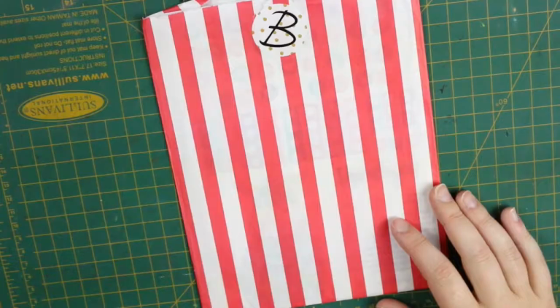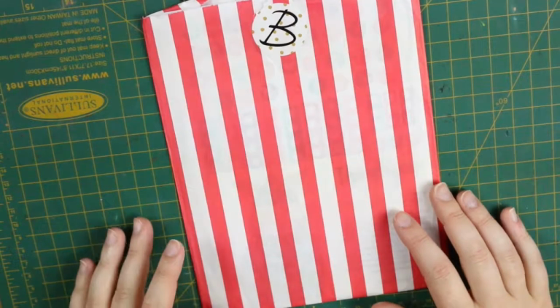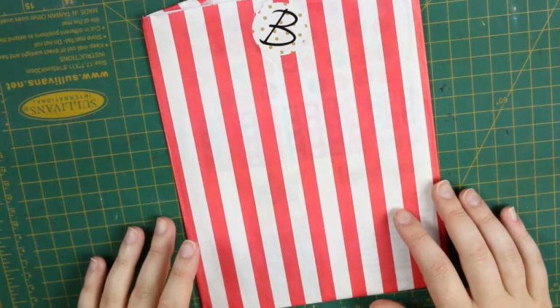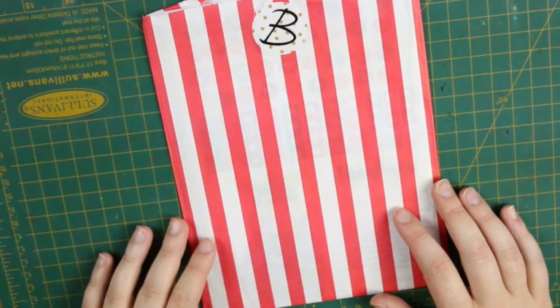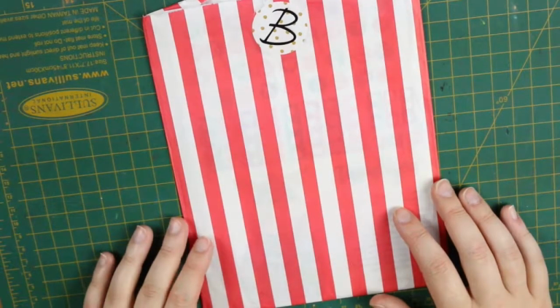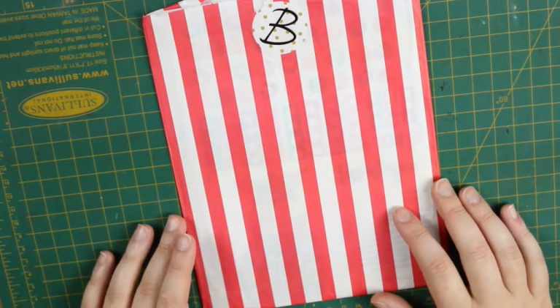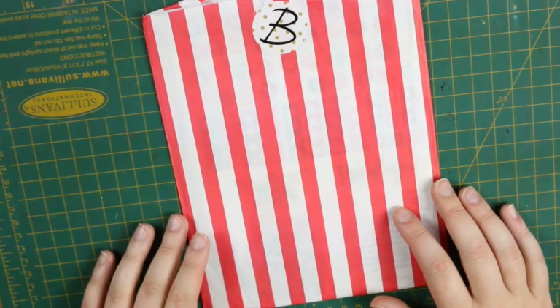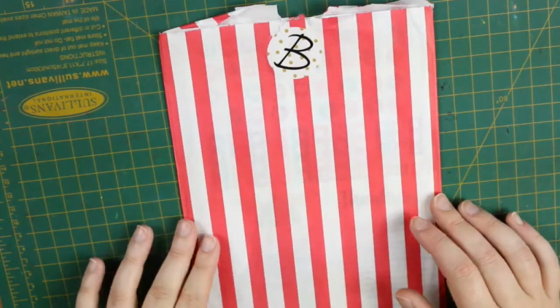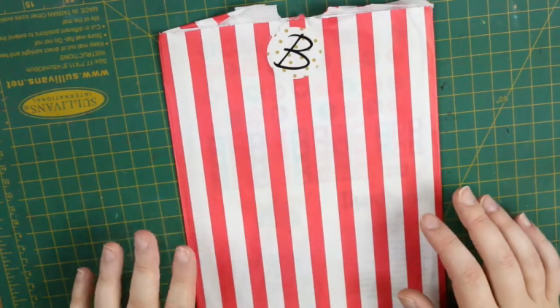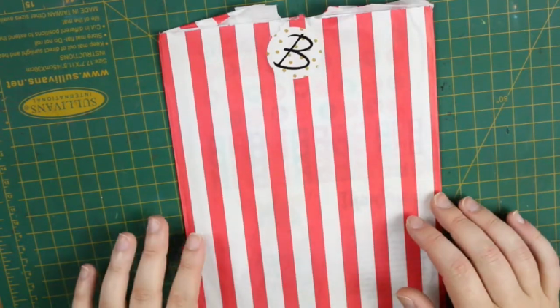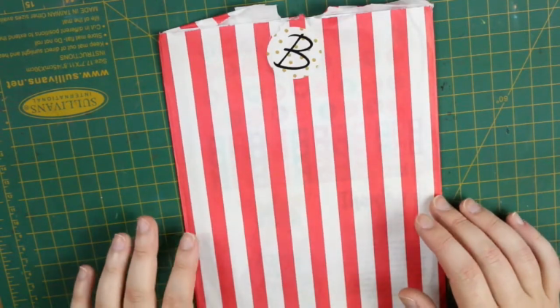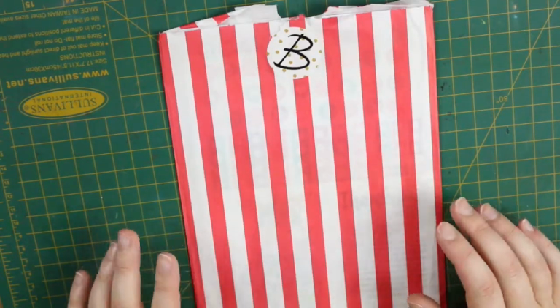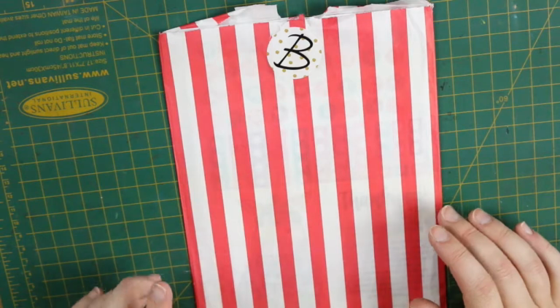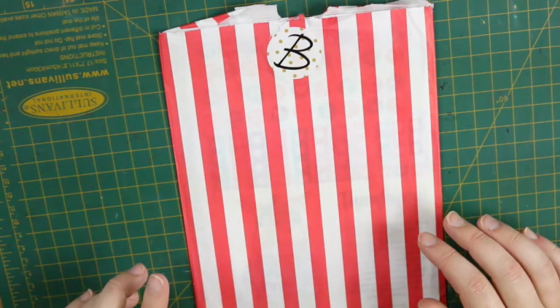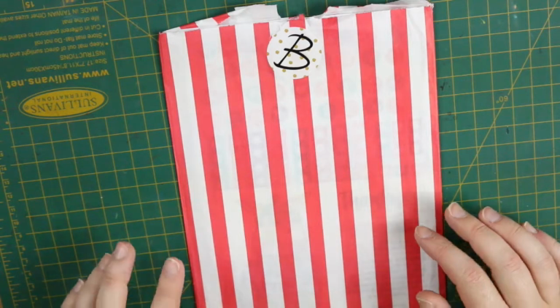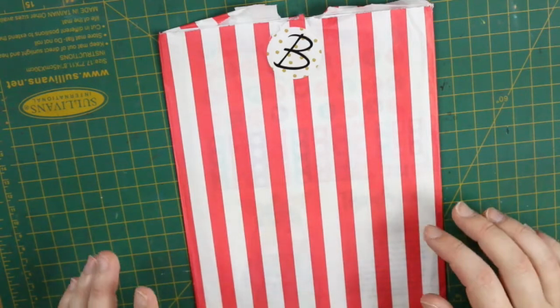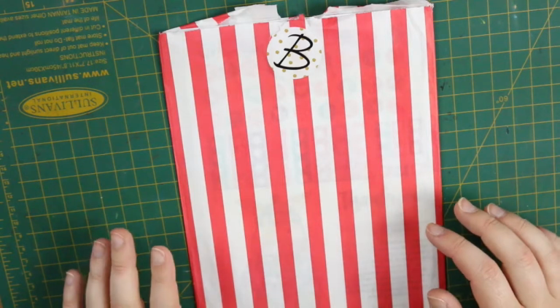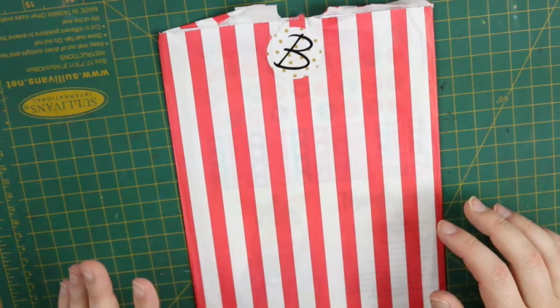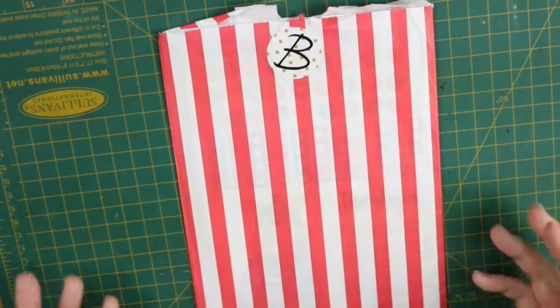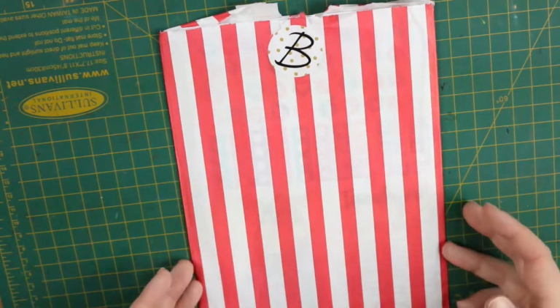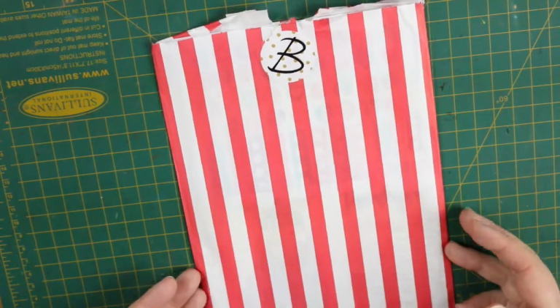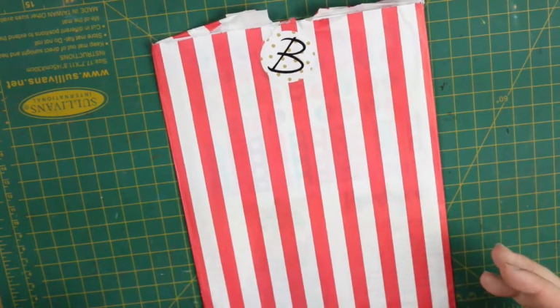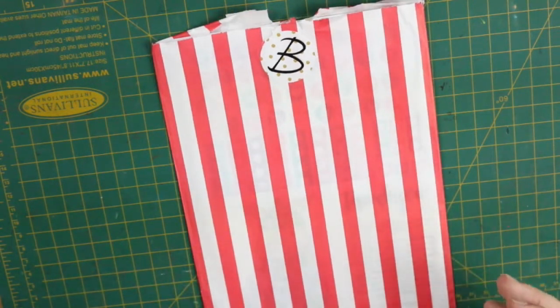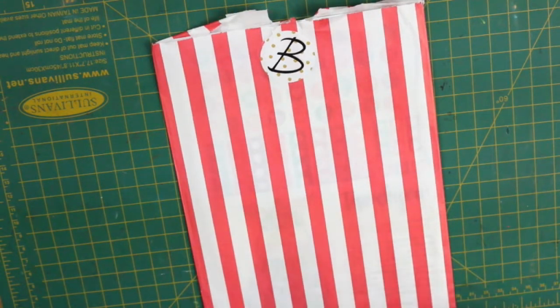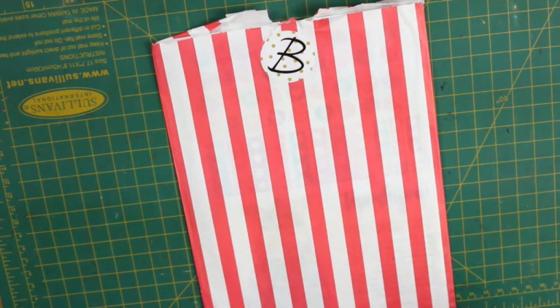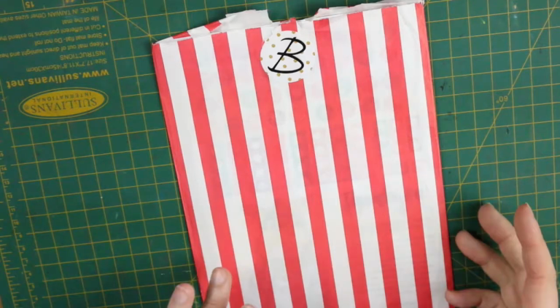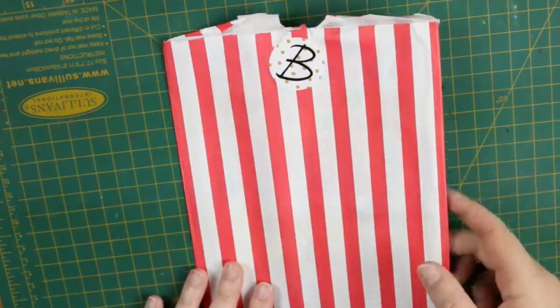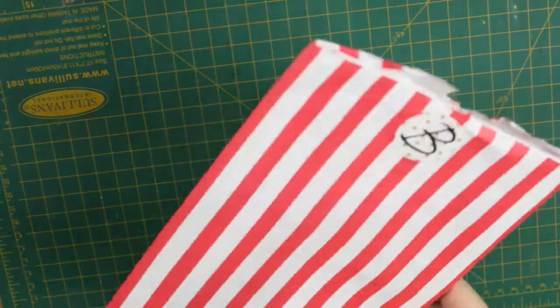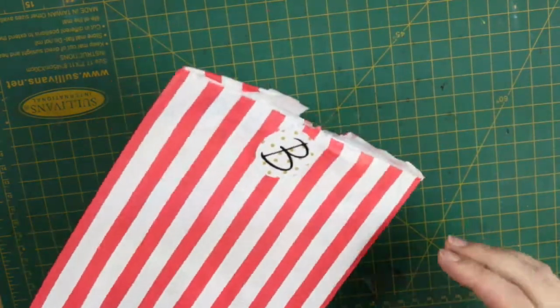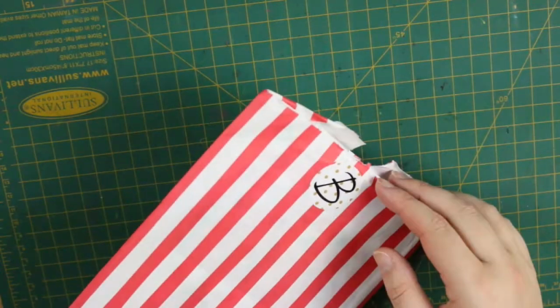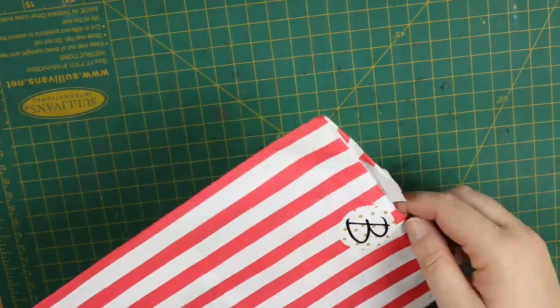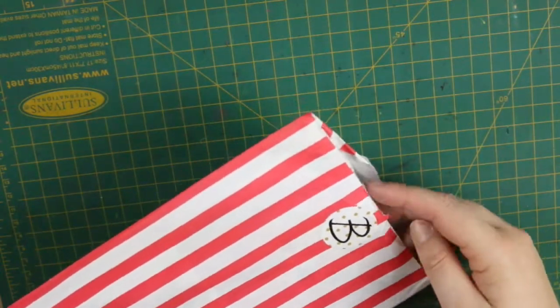Hi guys, it's Steffi from the Nelforty Corner and welcome back to my channel. Today I'm here to share with you my unboxing of the December Brimbles sticker kit, and this is the snow globes kit which is just stunning.